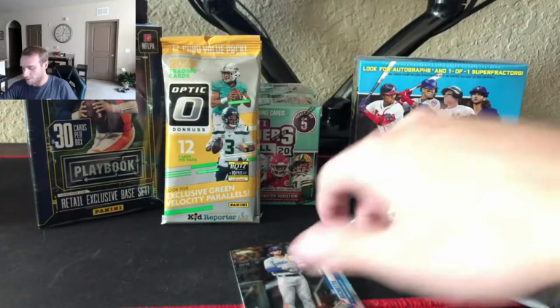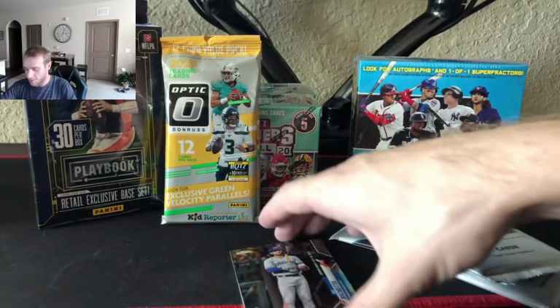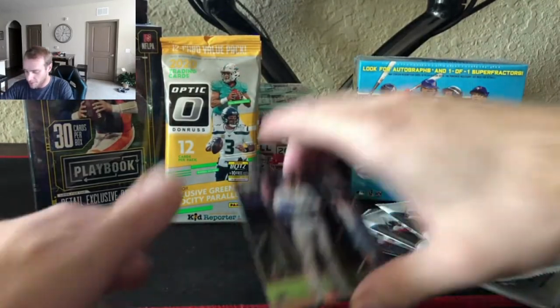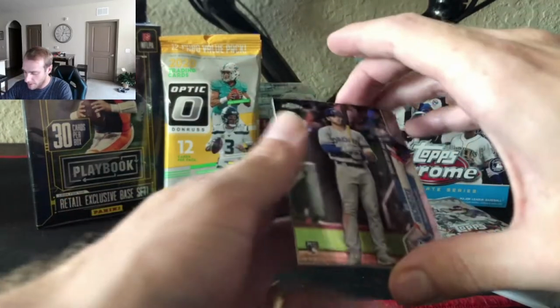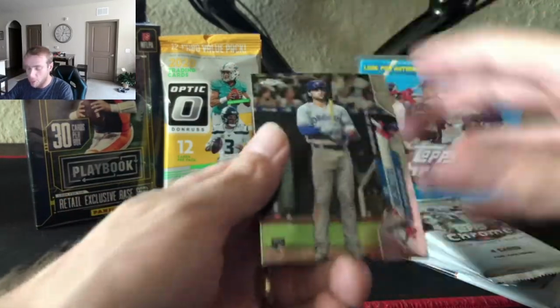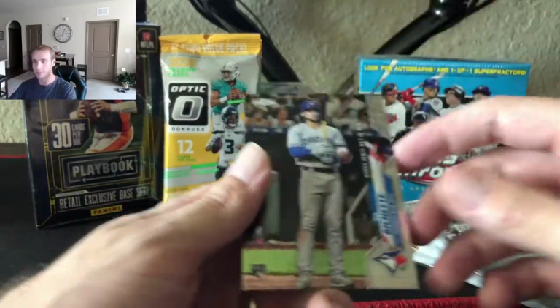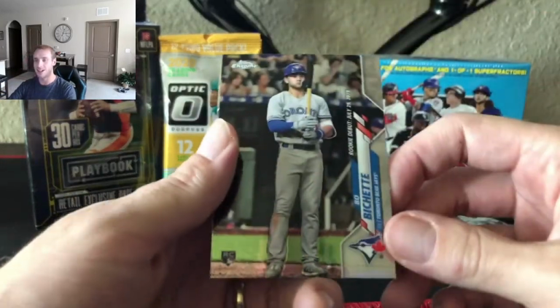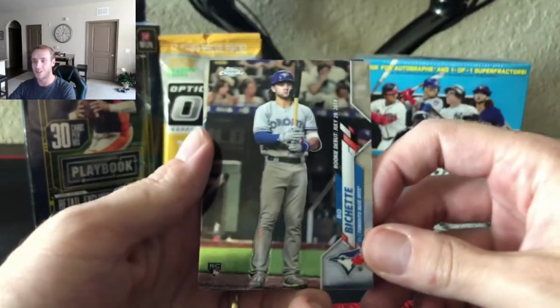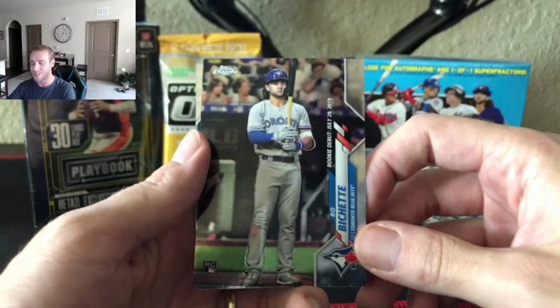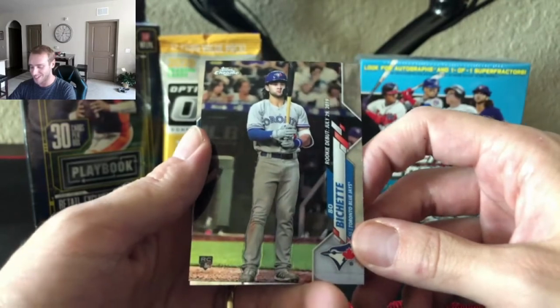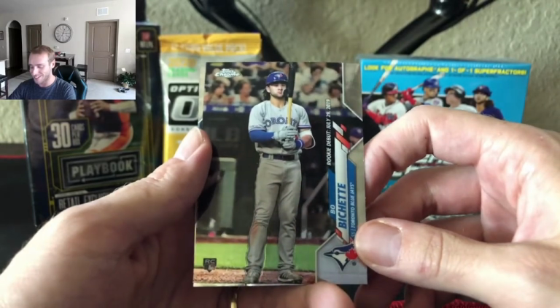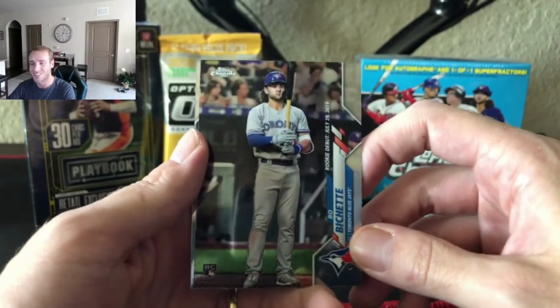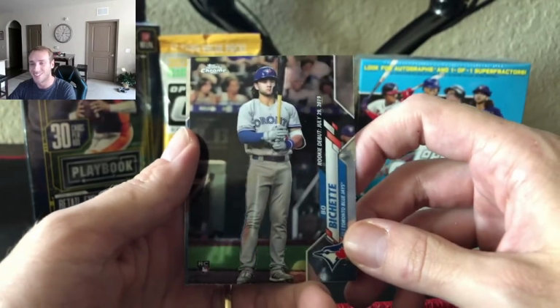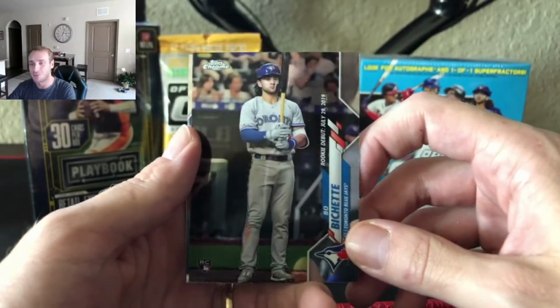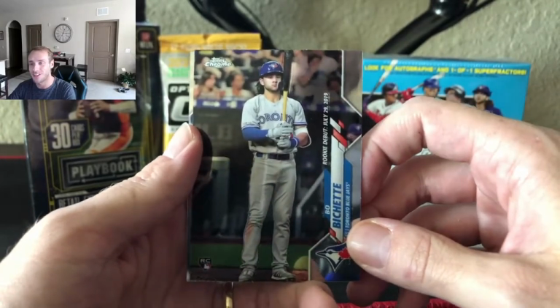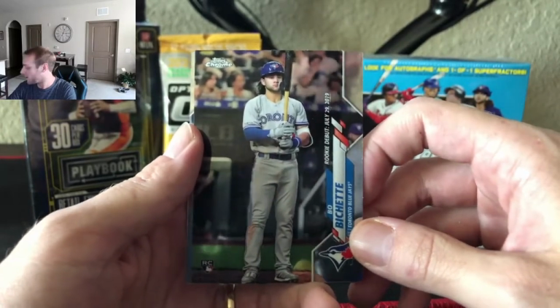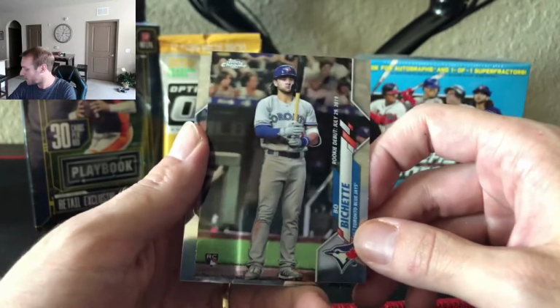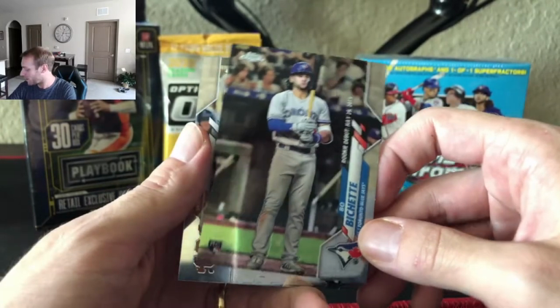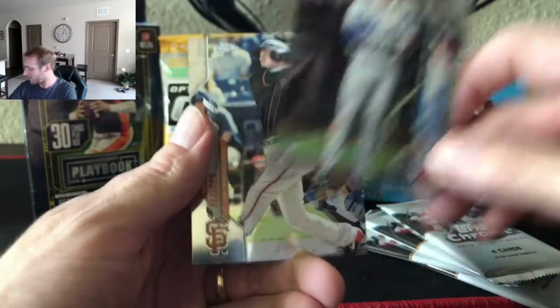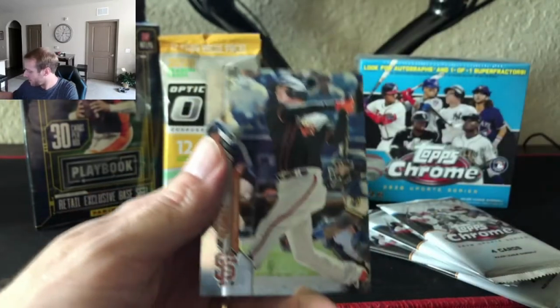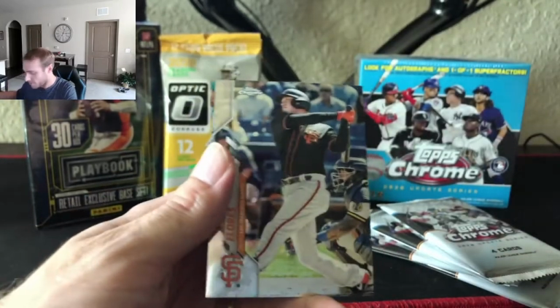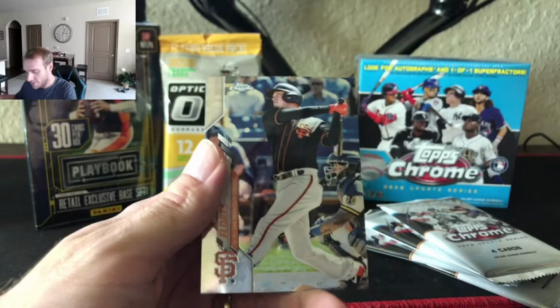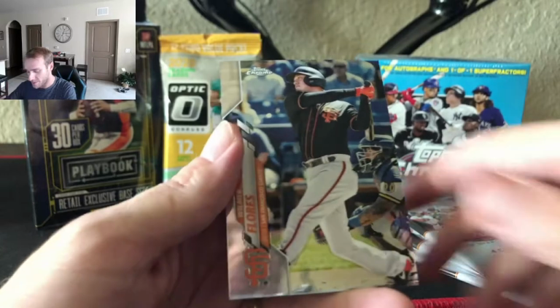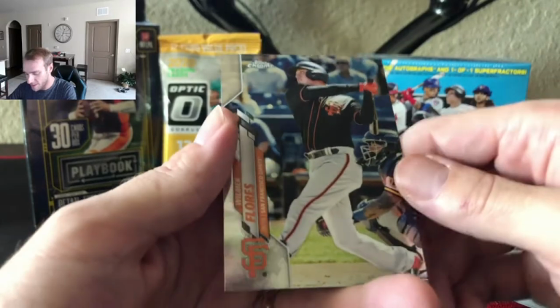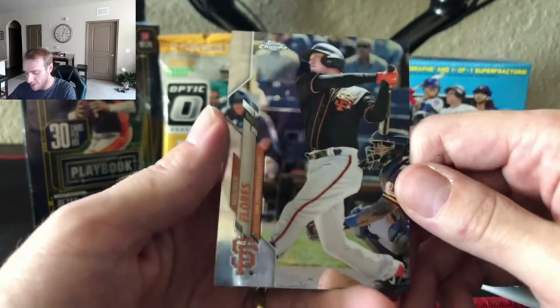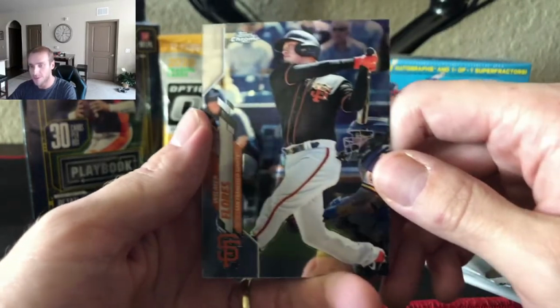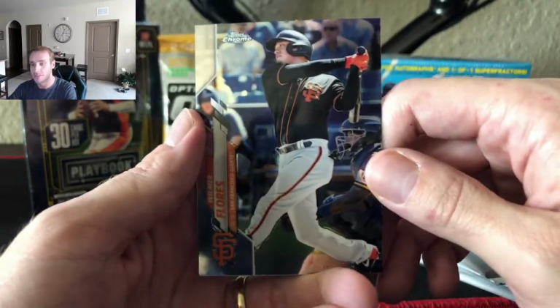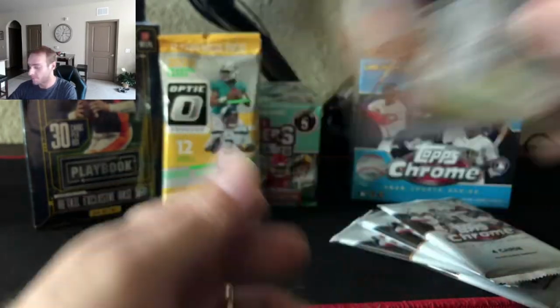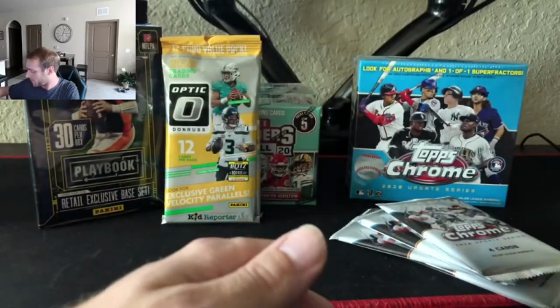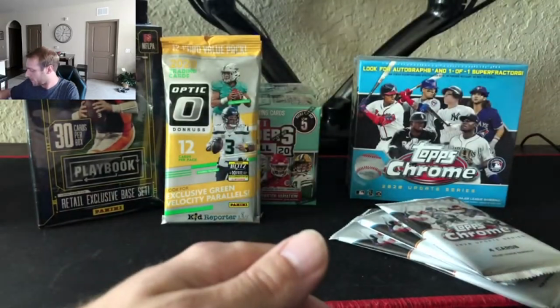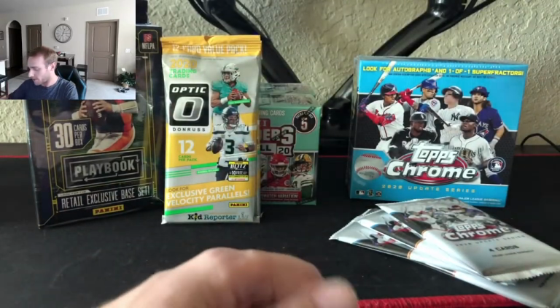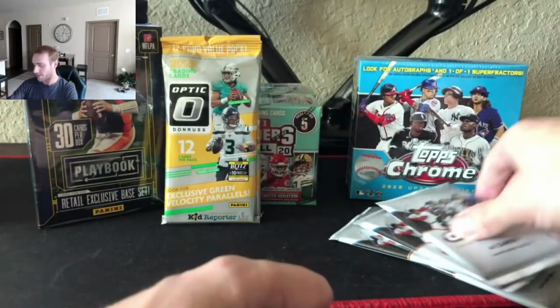Let's keep it coming. A Bichette — here we go, we got this. Nice Bichette followed by the McGwire. Put him to the side and we got a Flores.